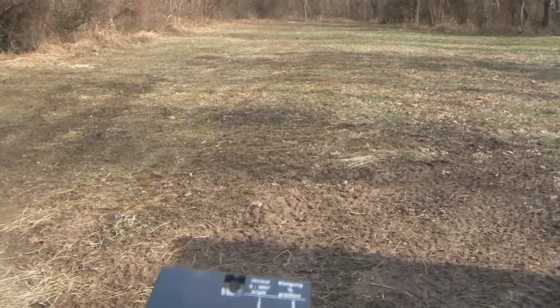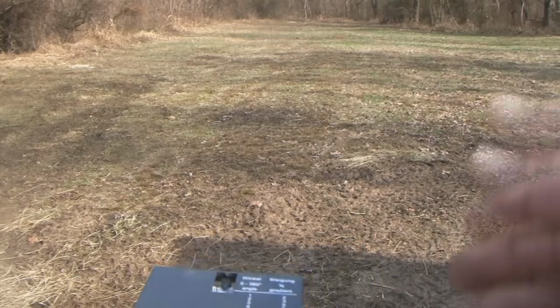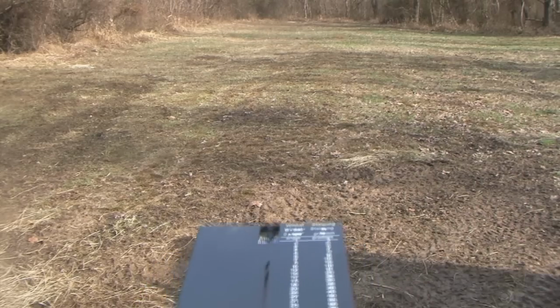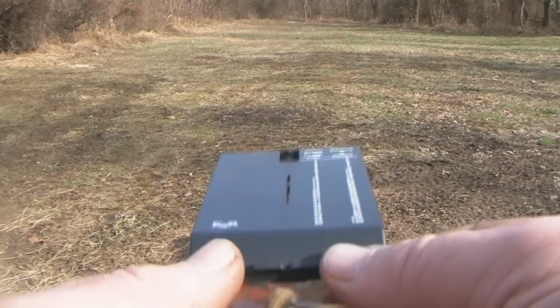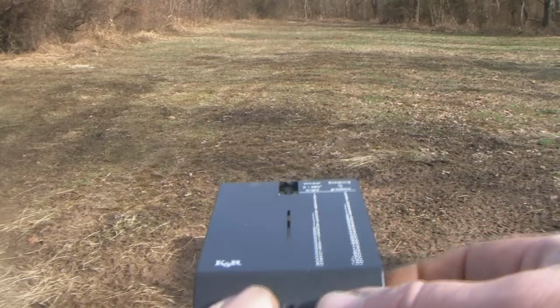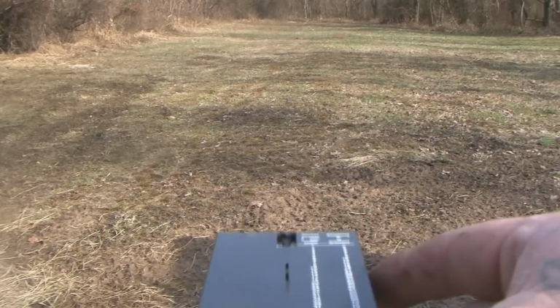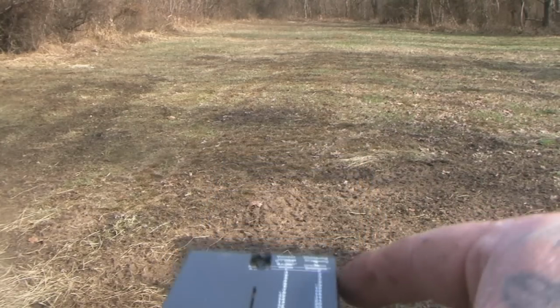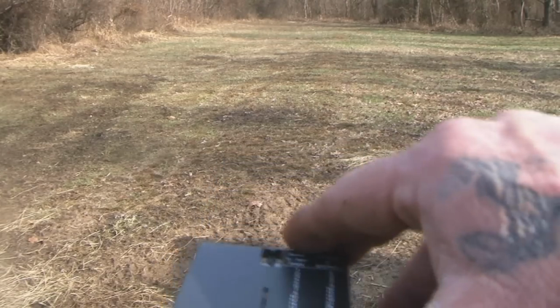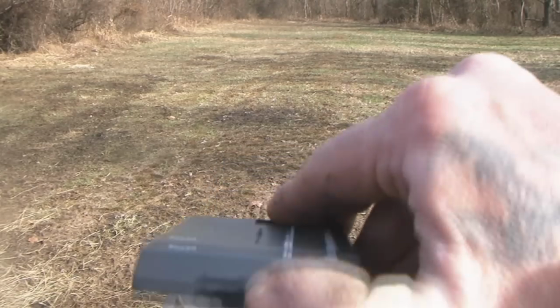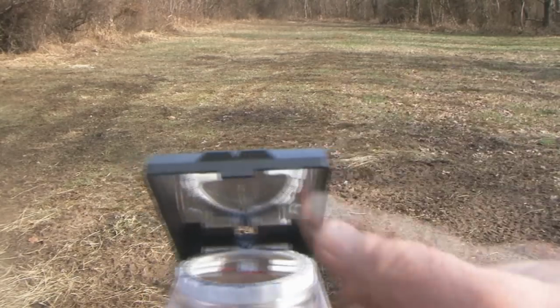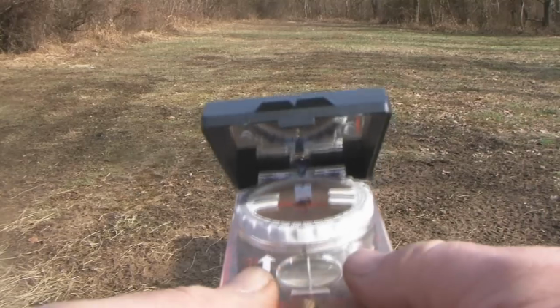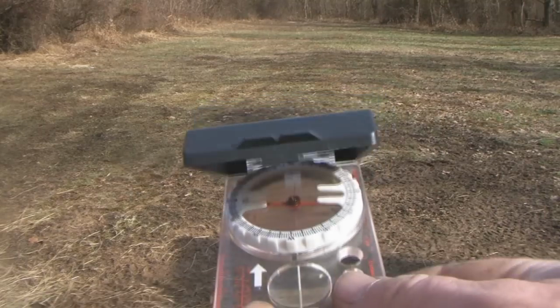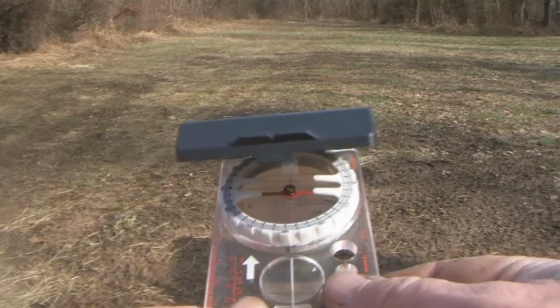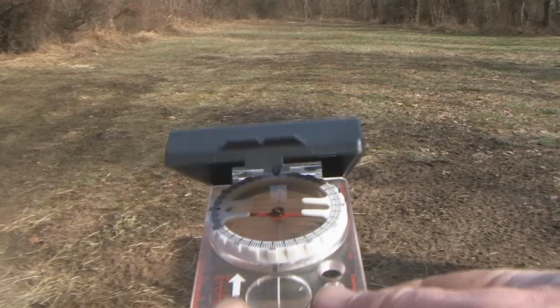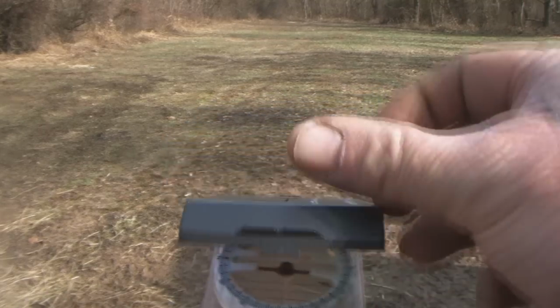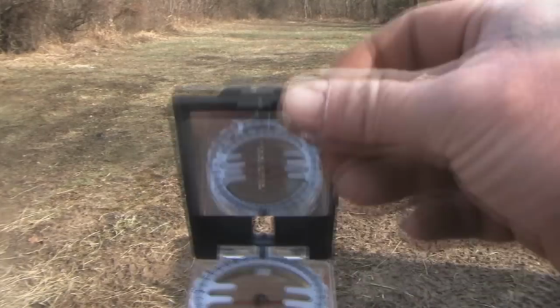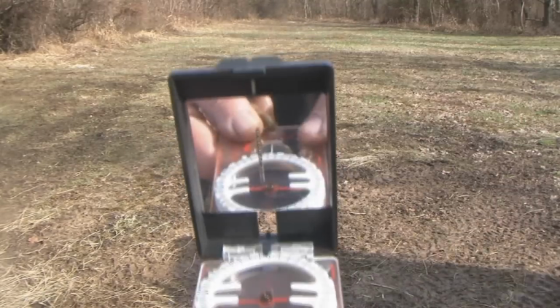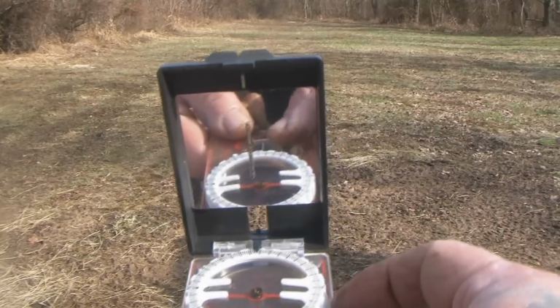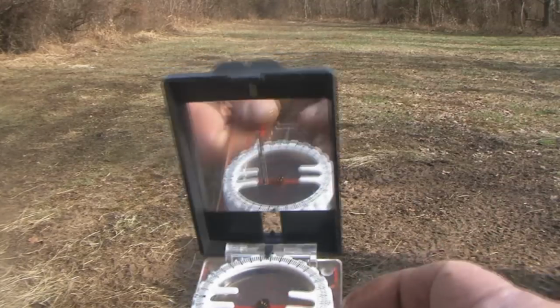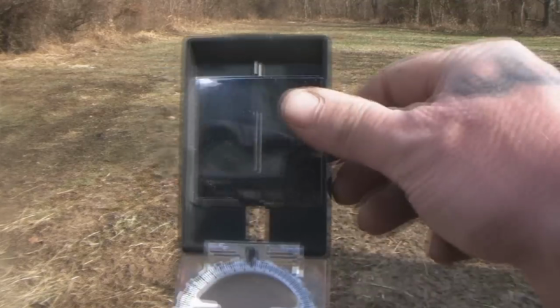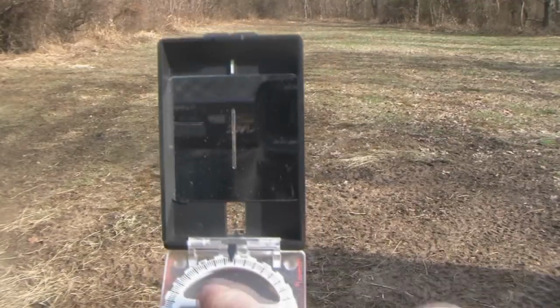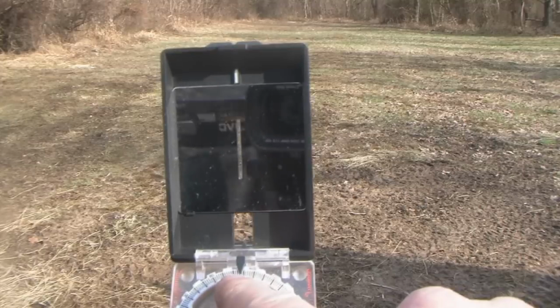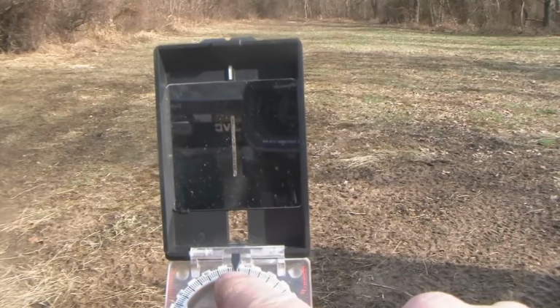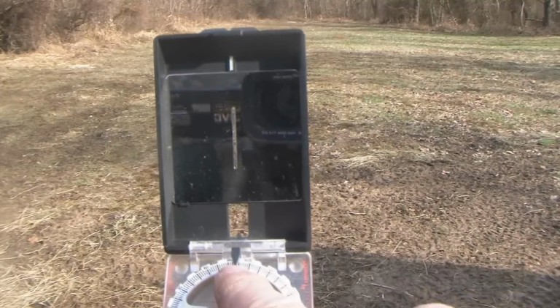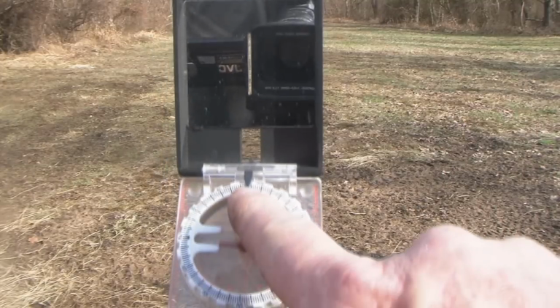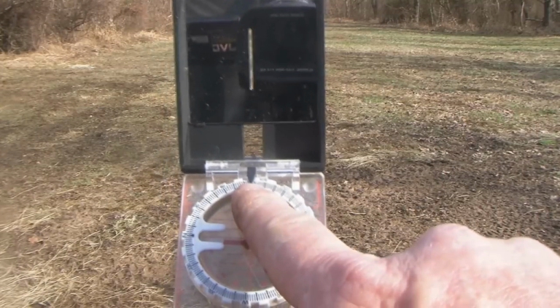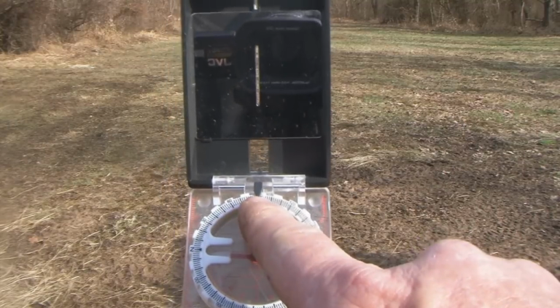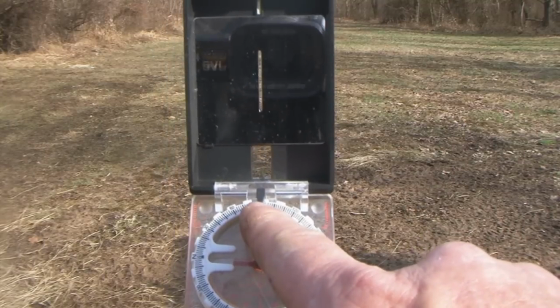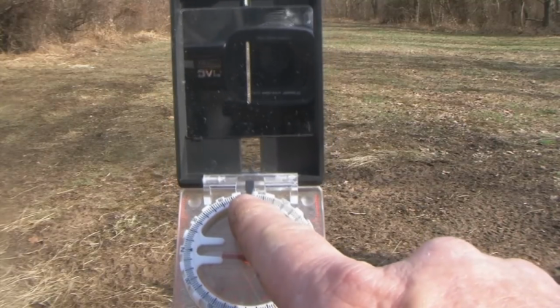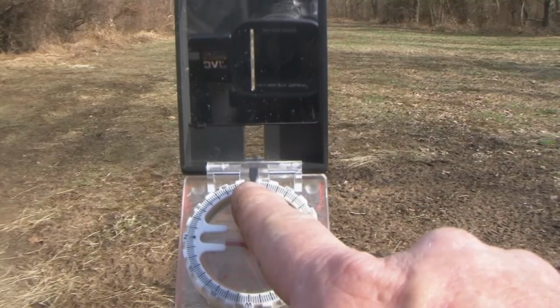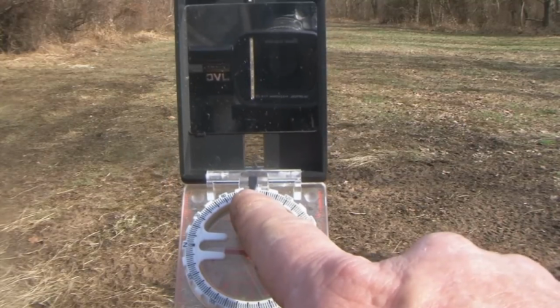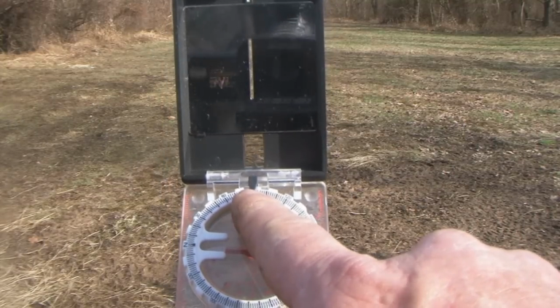For what we're going to do today, you'll do exactly the same thing. You'll need to understand how to plug in a visual bearing and identify what that bearing is at the top of your compass, because you'll need that direction or heading.